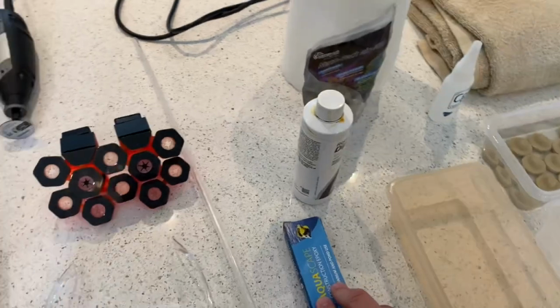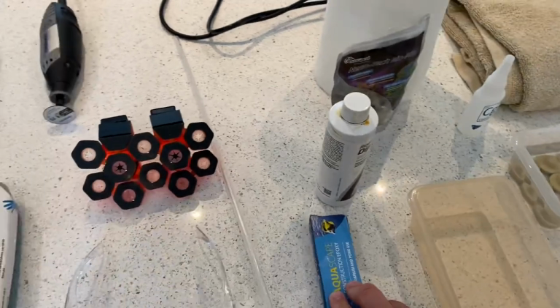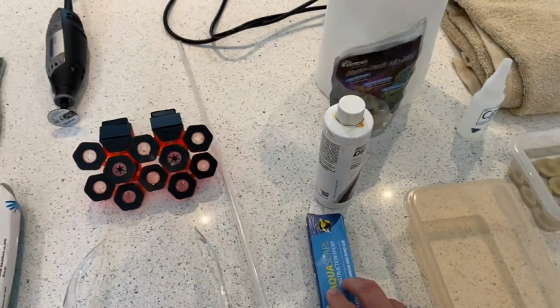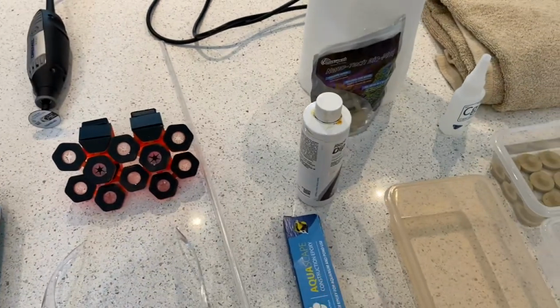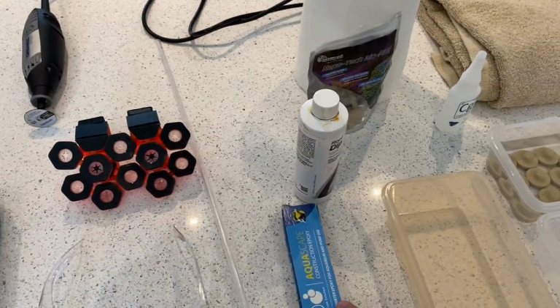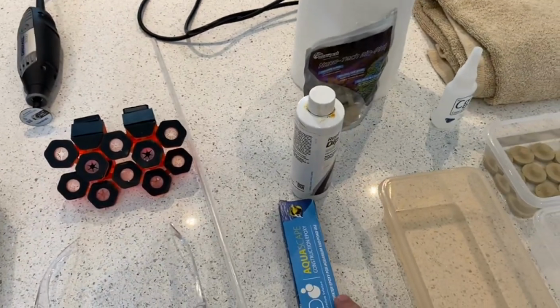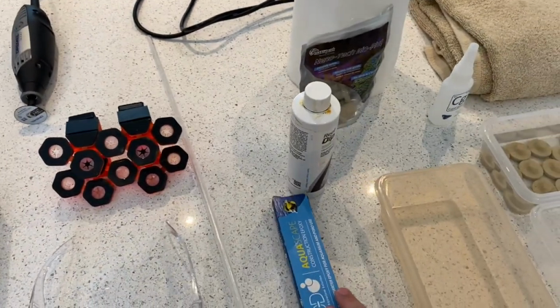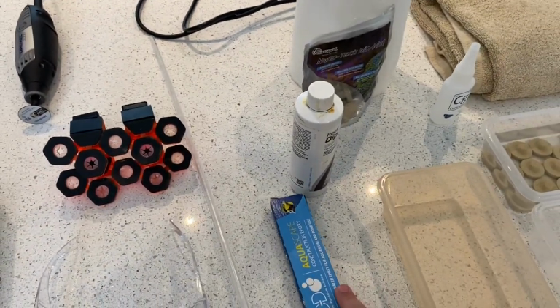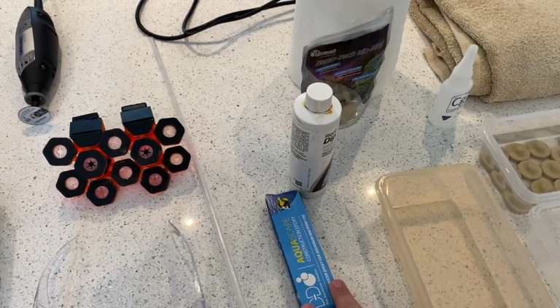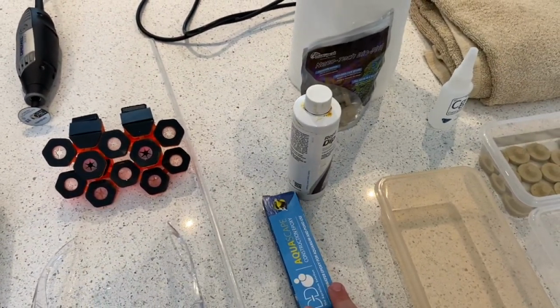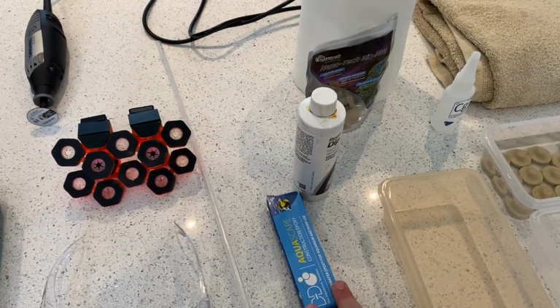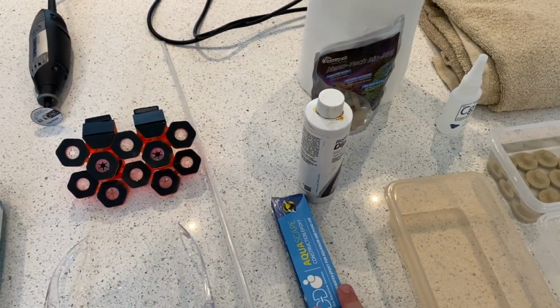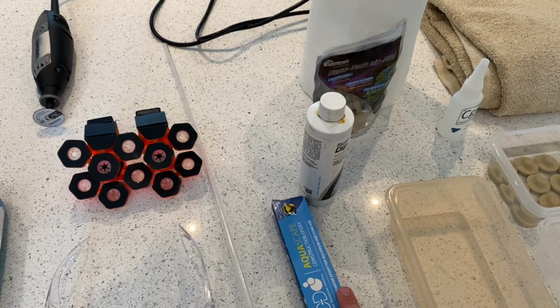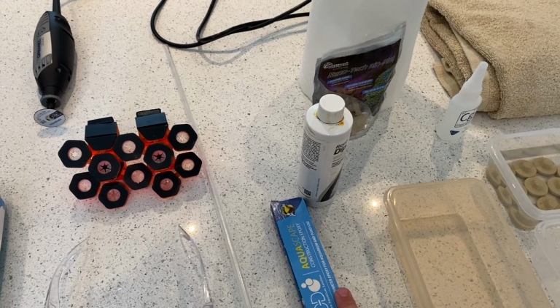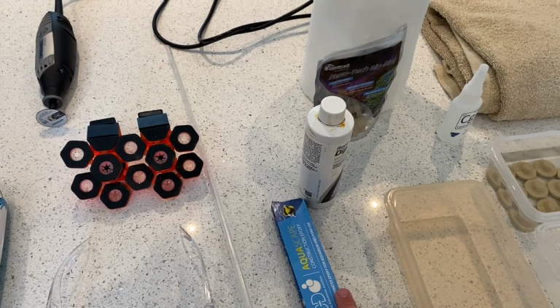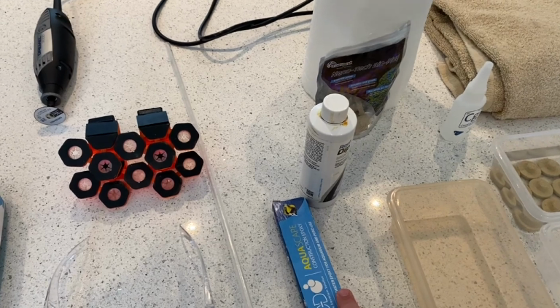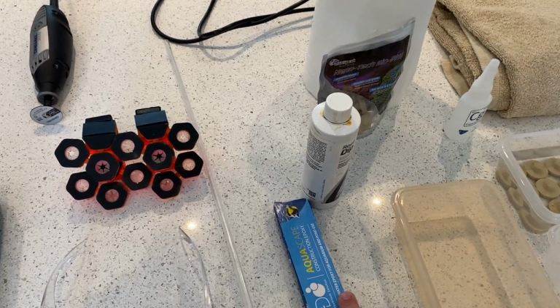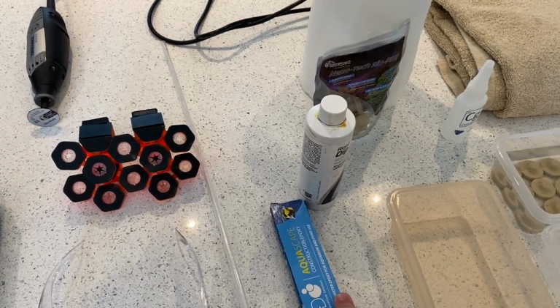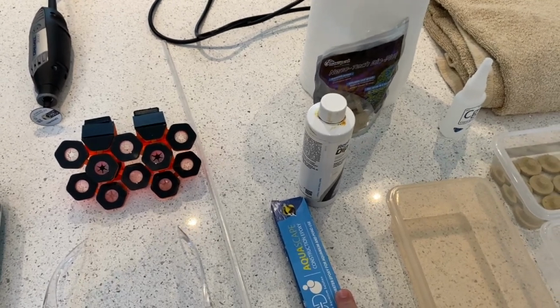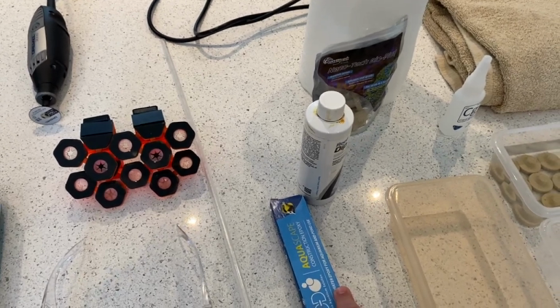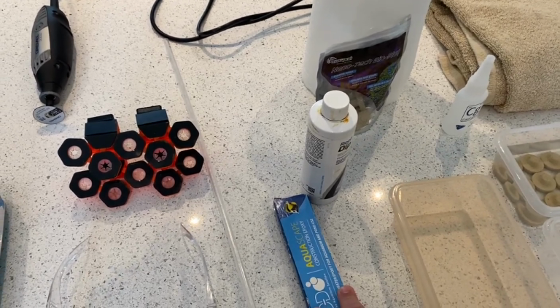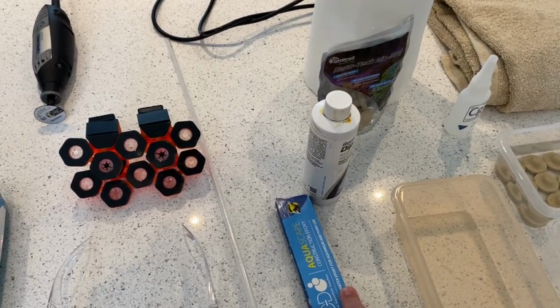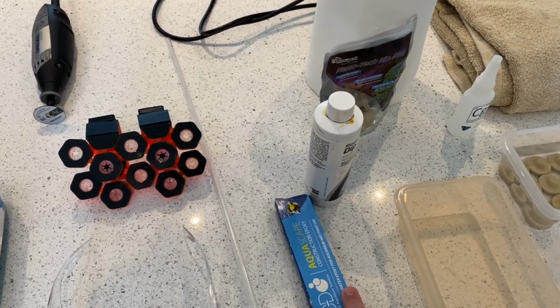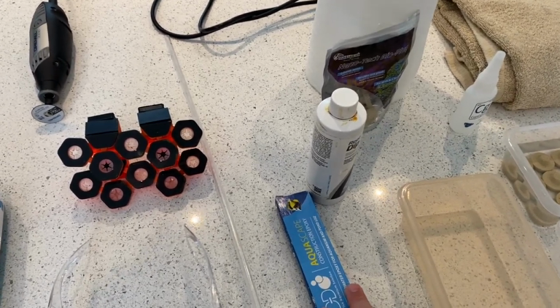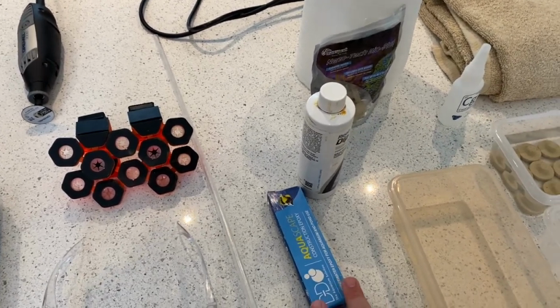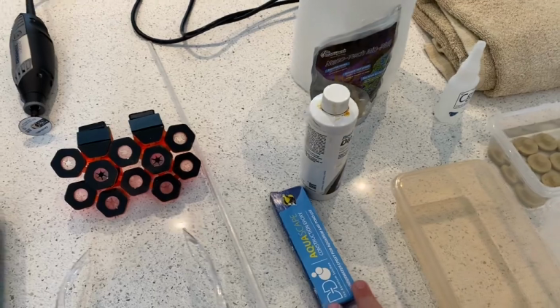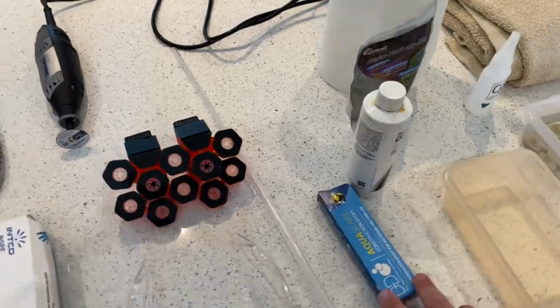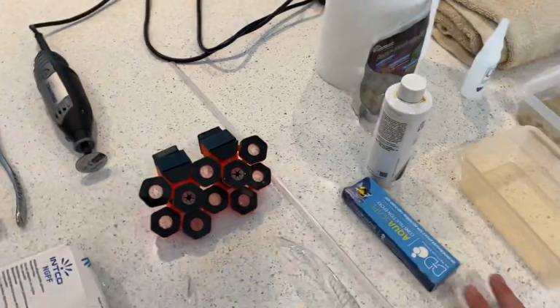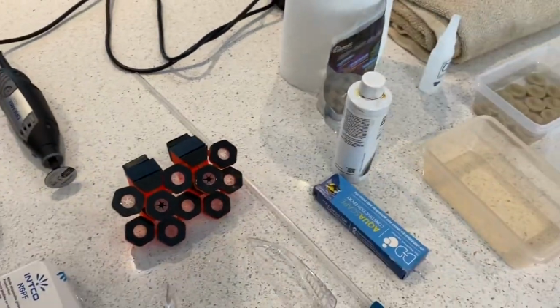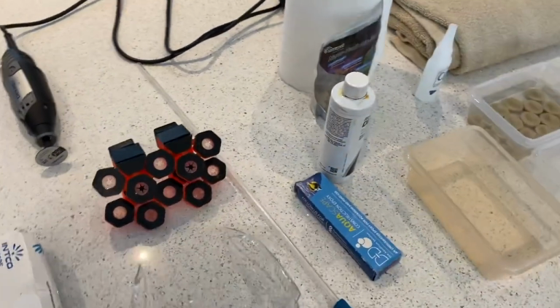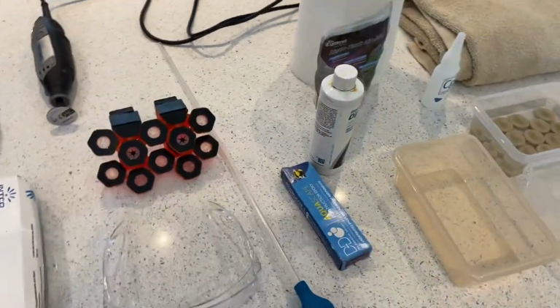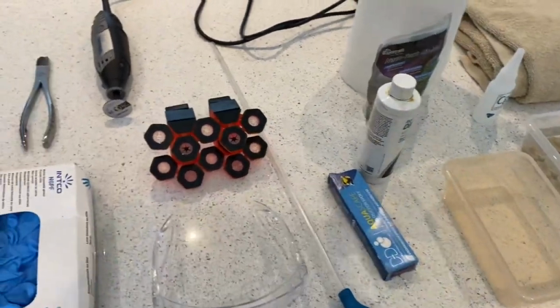We've also got some putty for putting the mother colony back in the tank. I don't really know how many frags I'm going to take off or what the final product's going to look like — it doesn't really bother me if I end up with a single head again. I like growing it, I like the way it looks, so we'll see how easy it is to frag or whether I make a right mess of it.